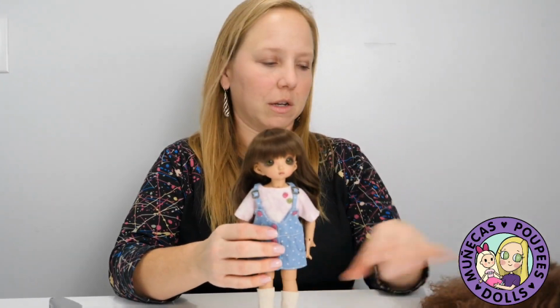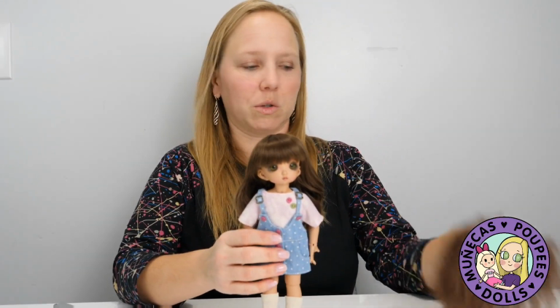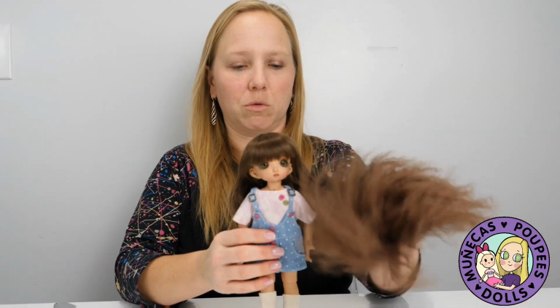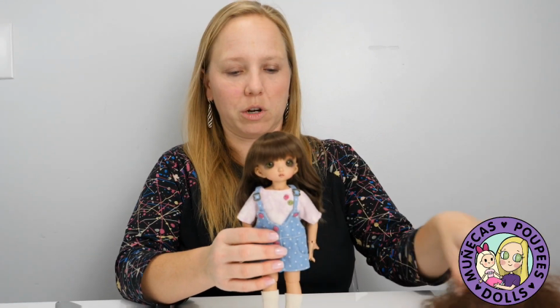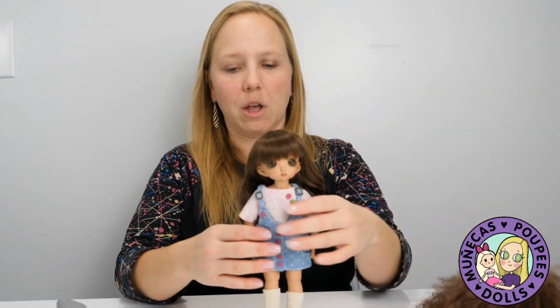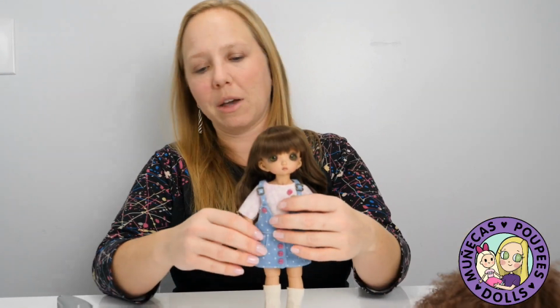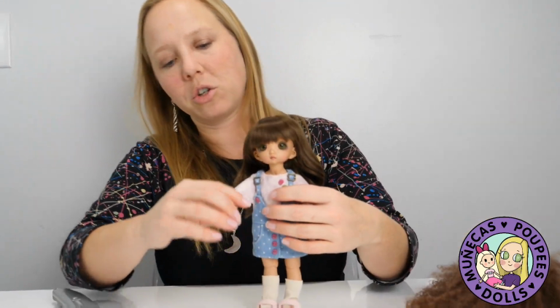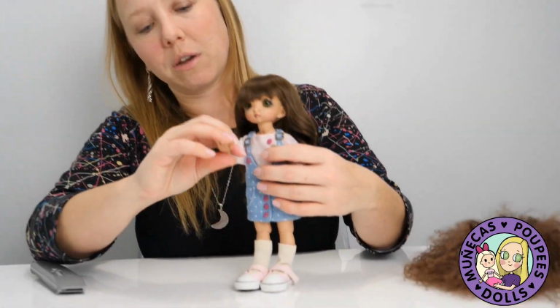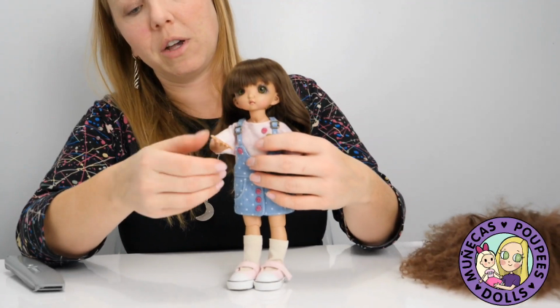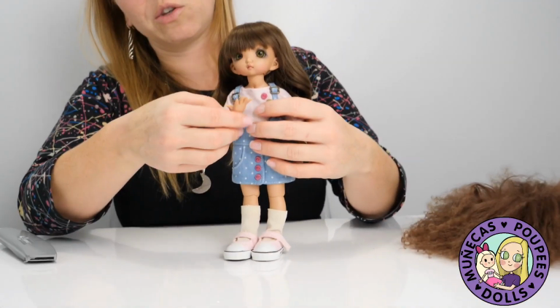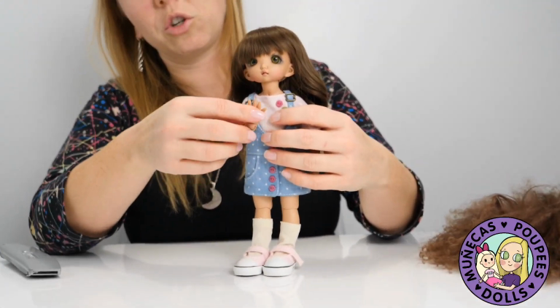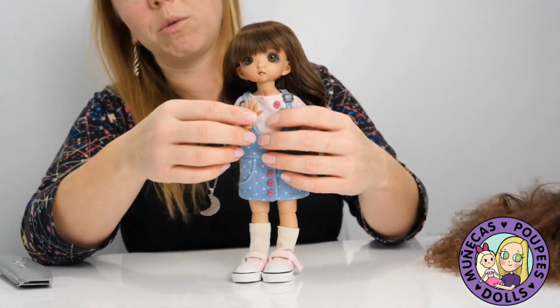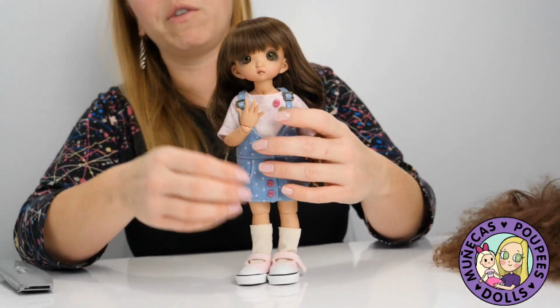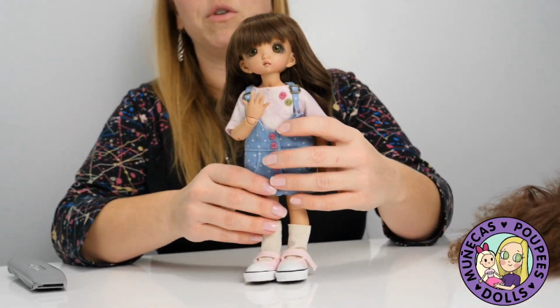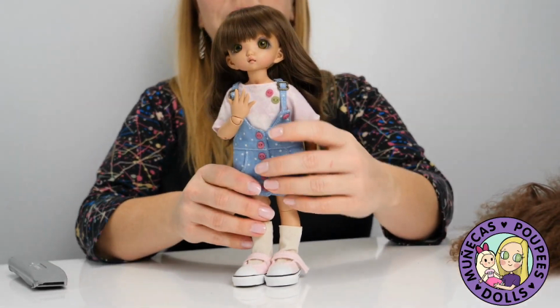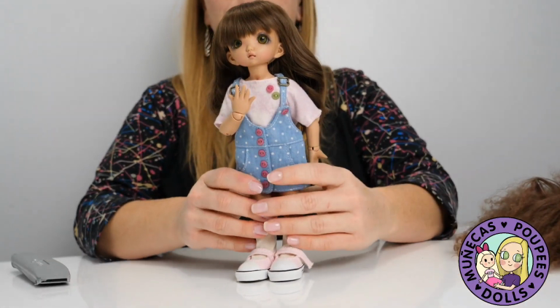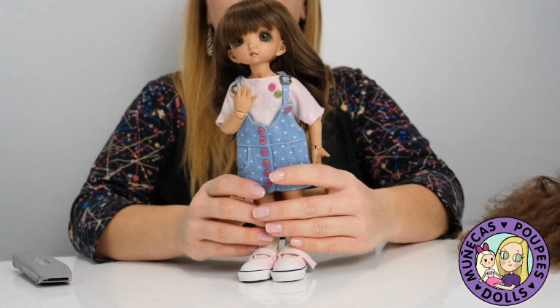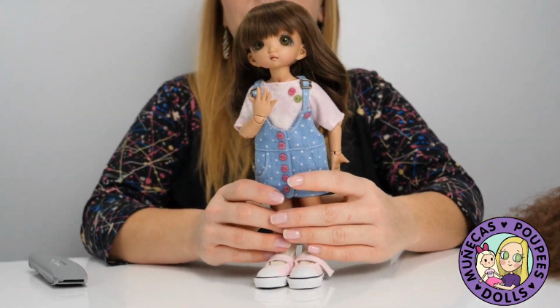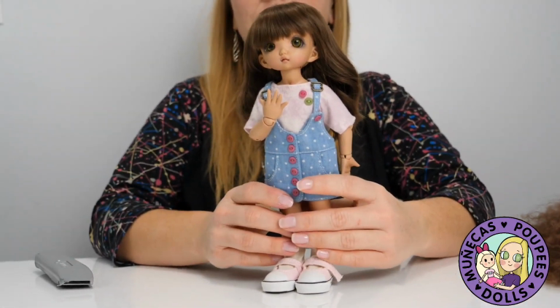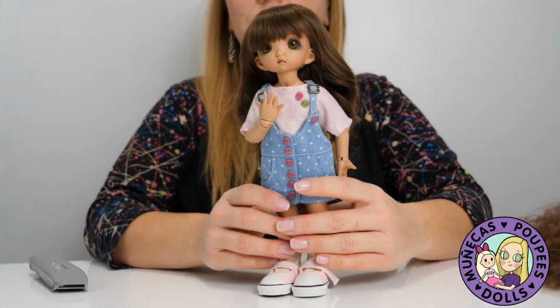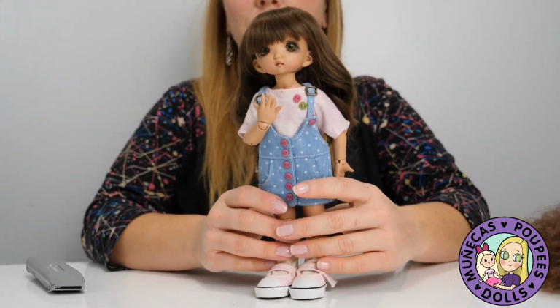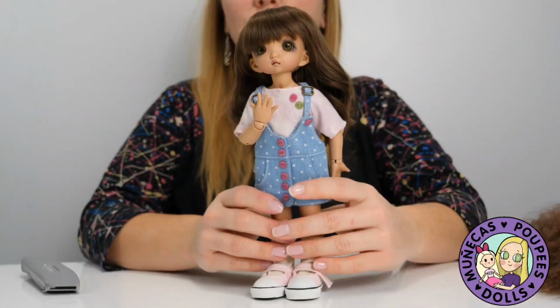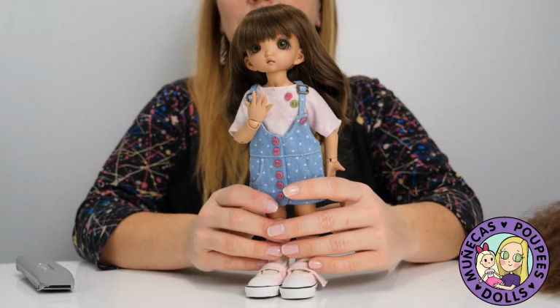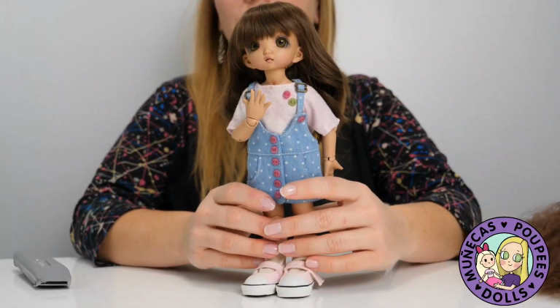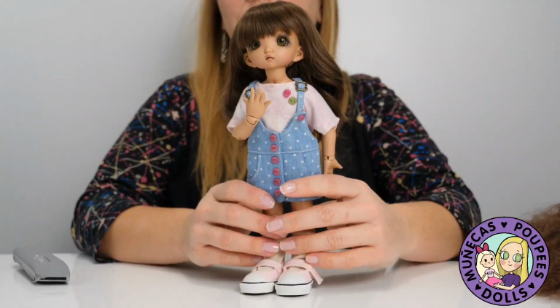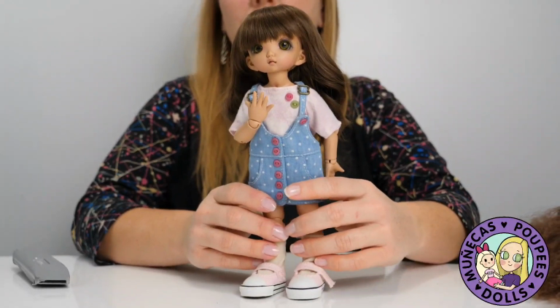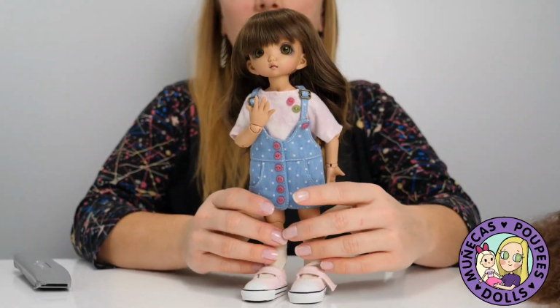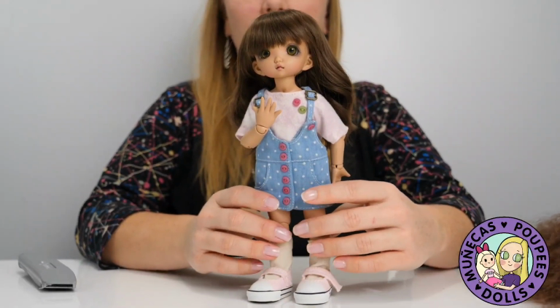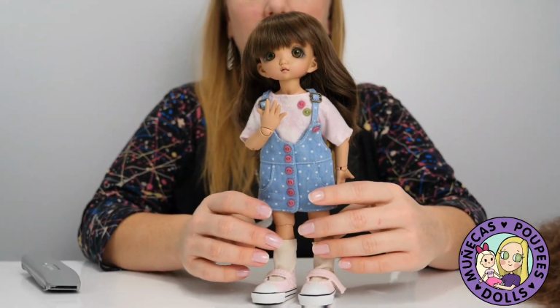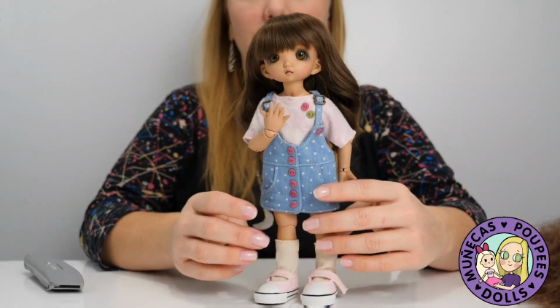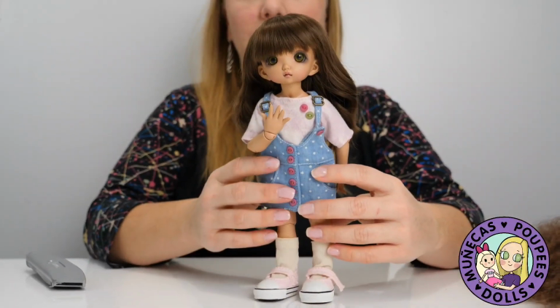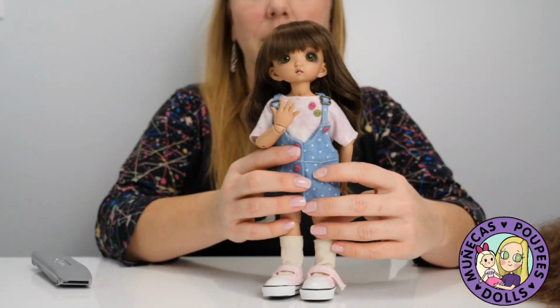Yeah, the first wig is way too much hair, but I think she's a lot of fun and she's going to be really fun with a new face-up. I'll probably play with her eyes too — she might get a pair of dark brown eyes instead of the green eyes.